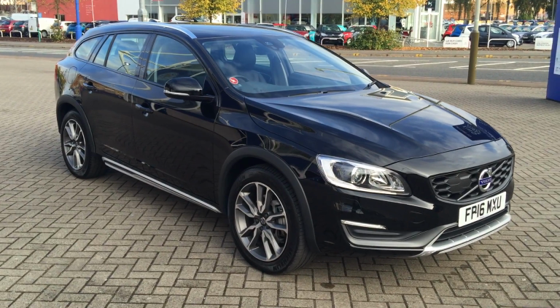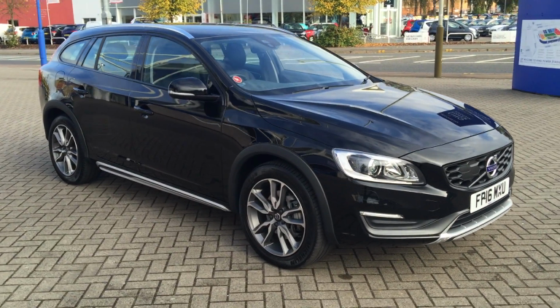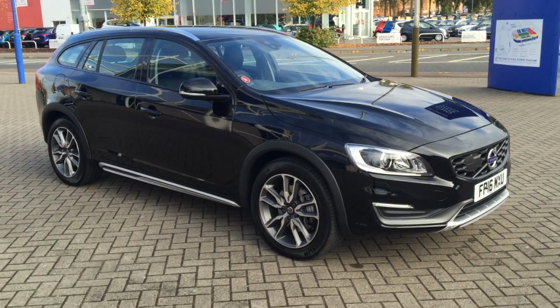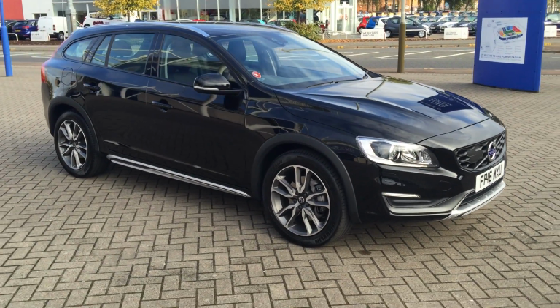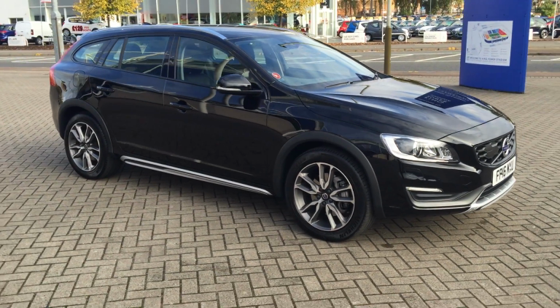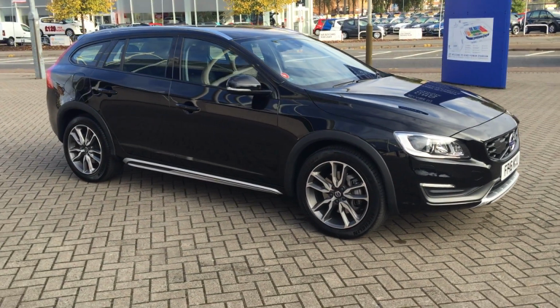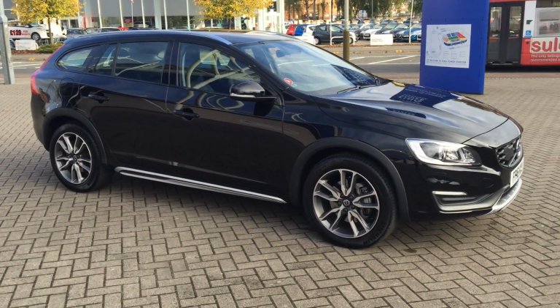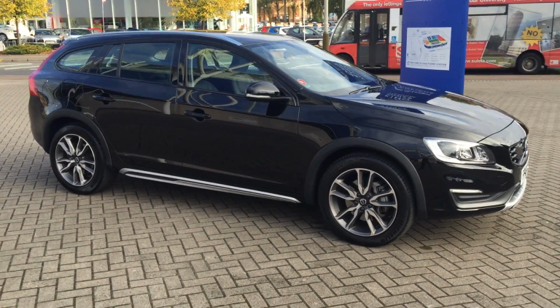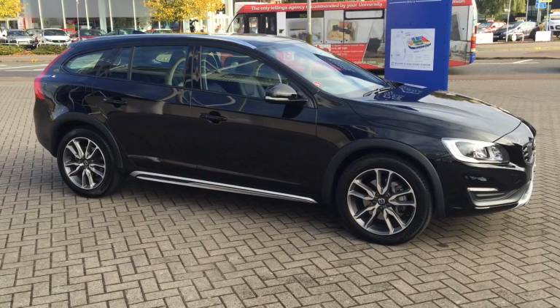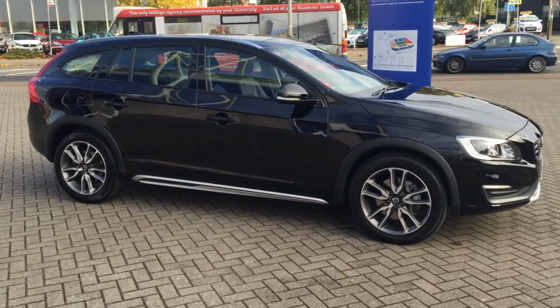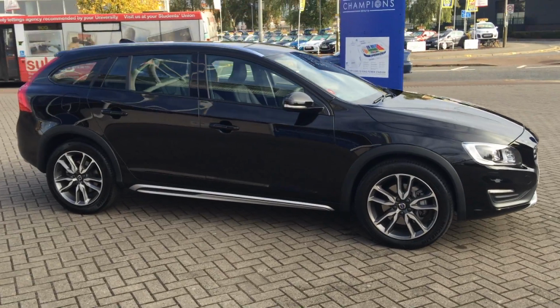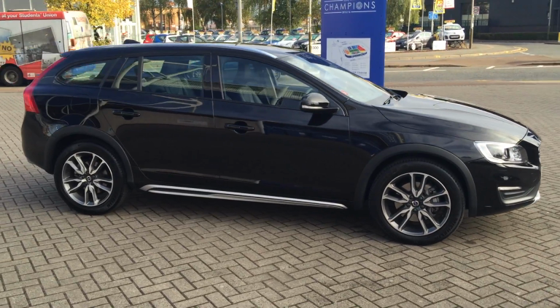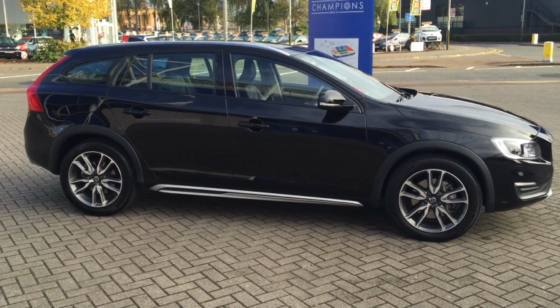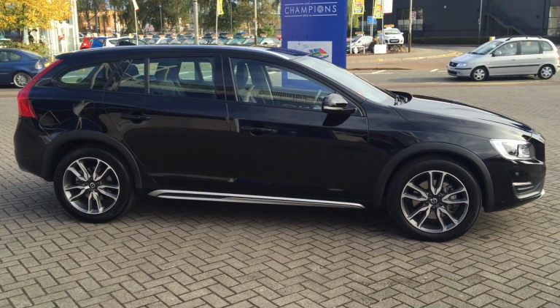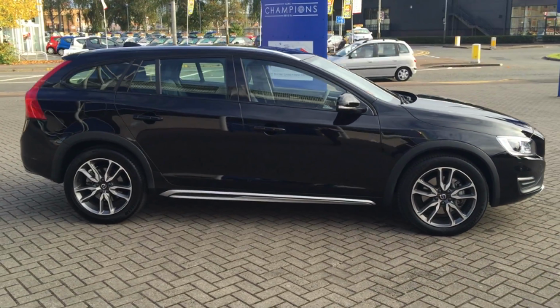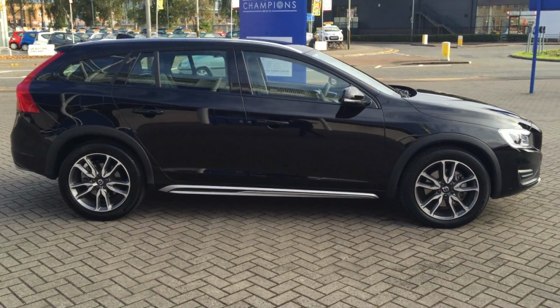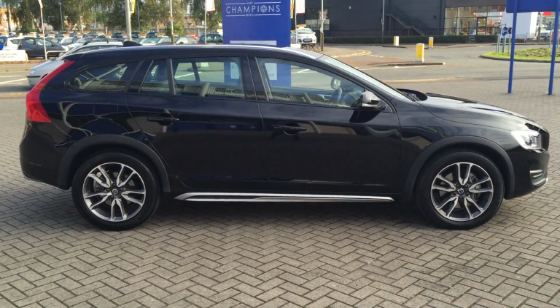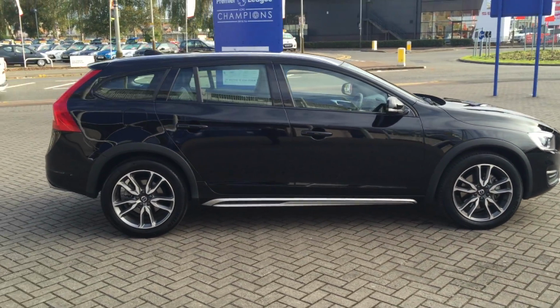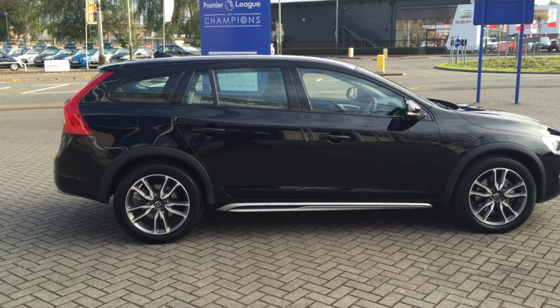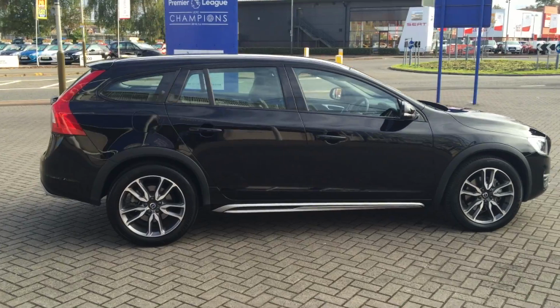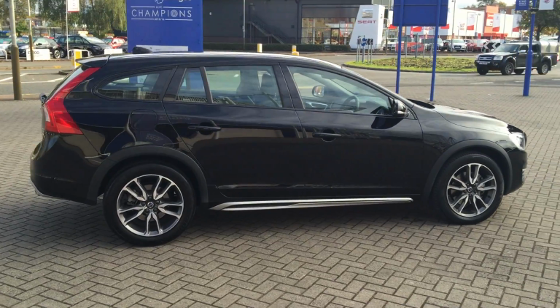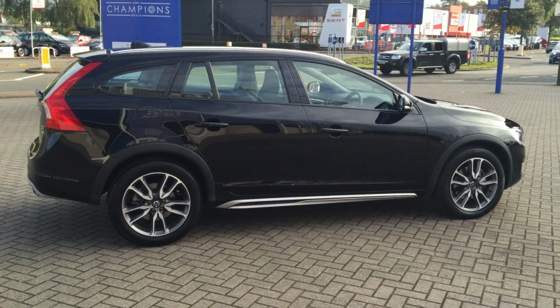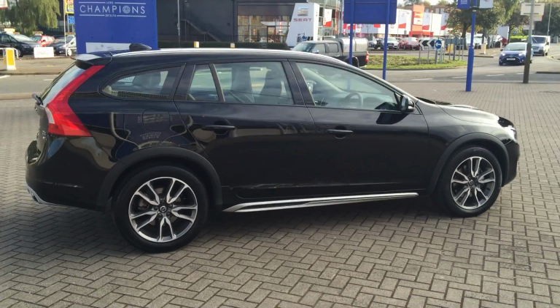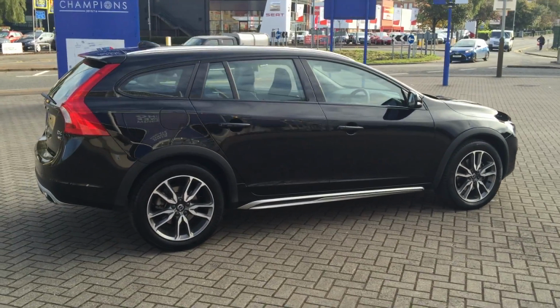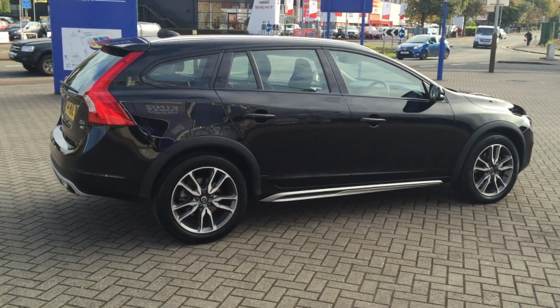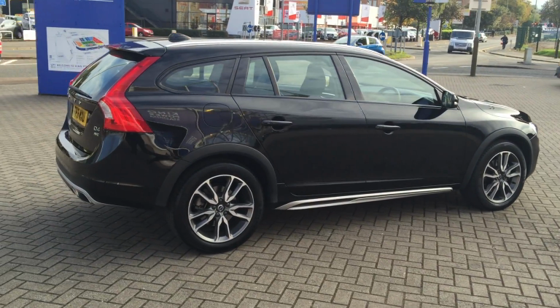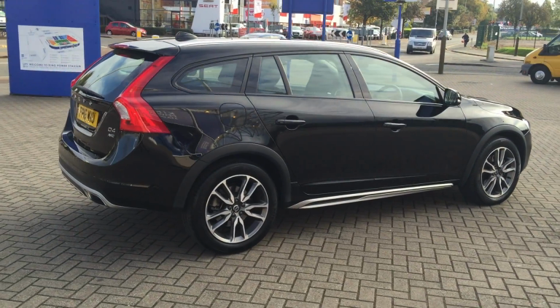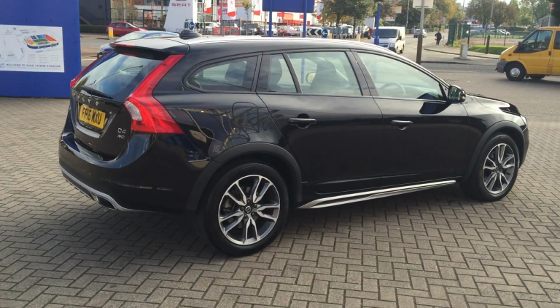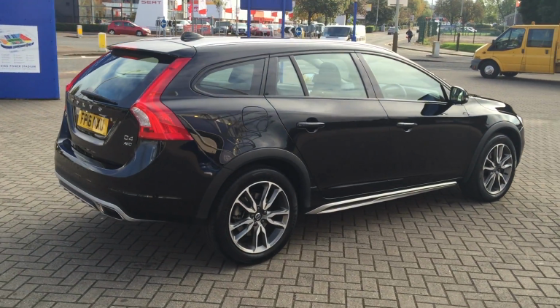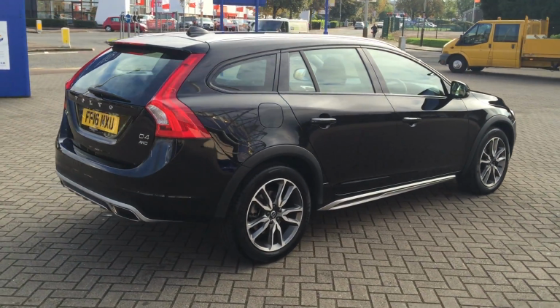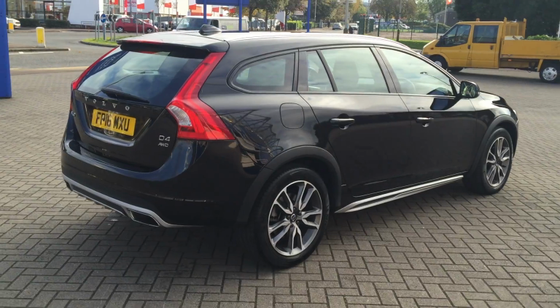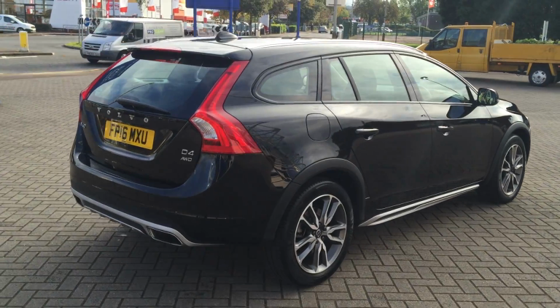Welcome to Sturdy's Volvo V60 Cross Country. This is a D4 SE LUX NAV all-field ride Deatronic, 2016 on a 16 plate. The car has covered 15,000 miles and it's got a full Volvo service history.